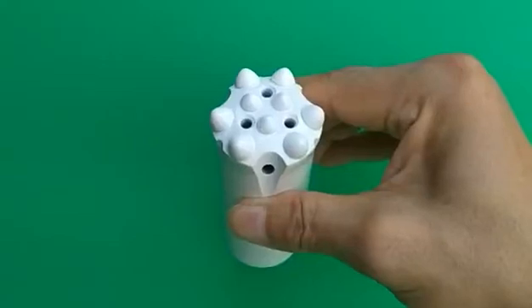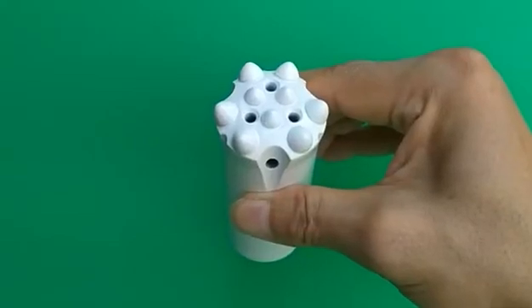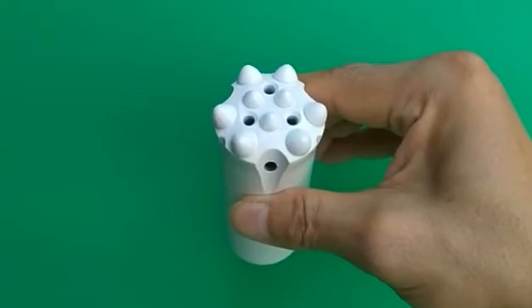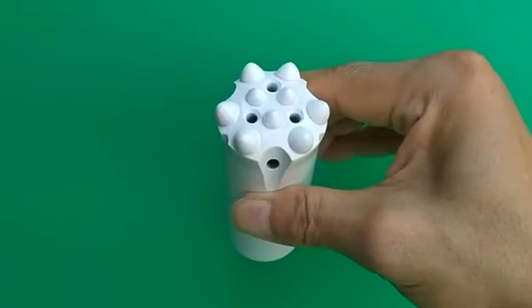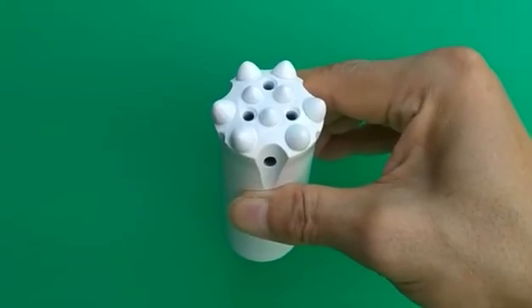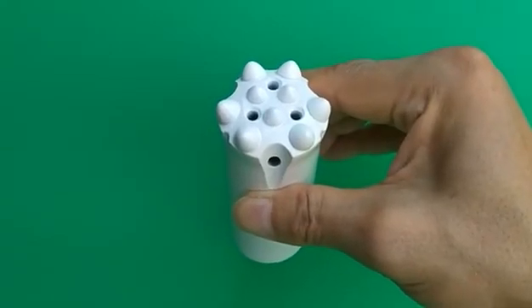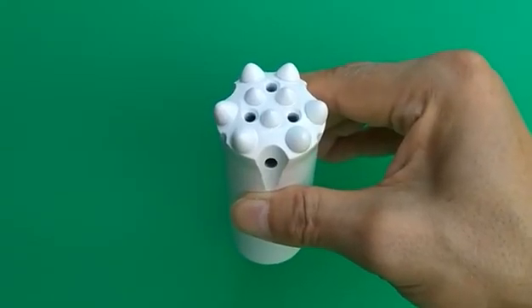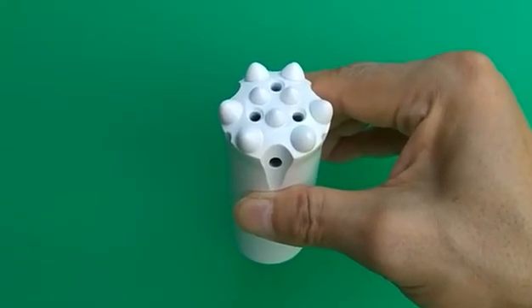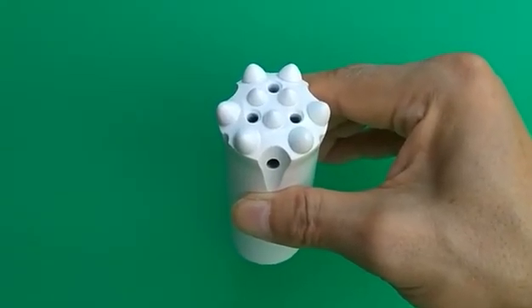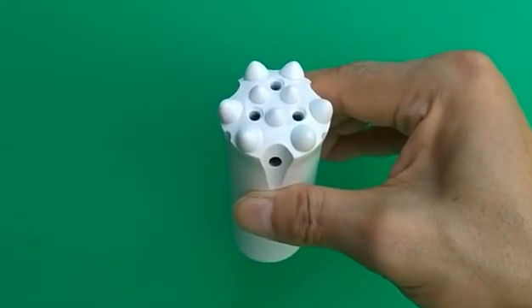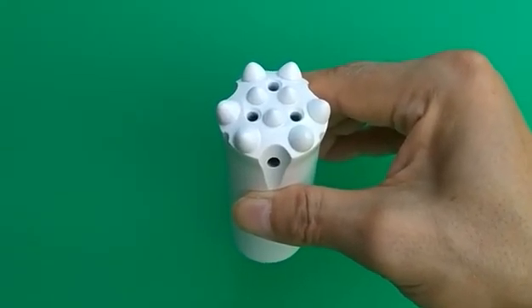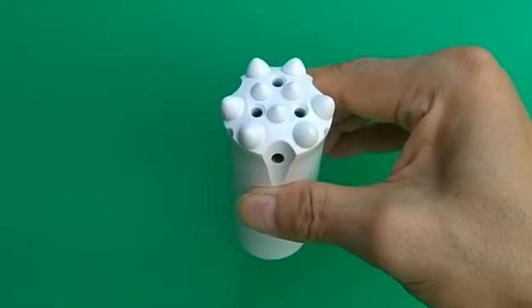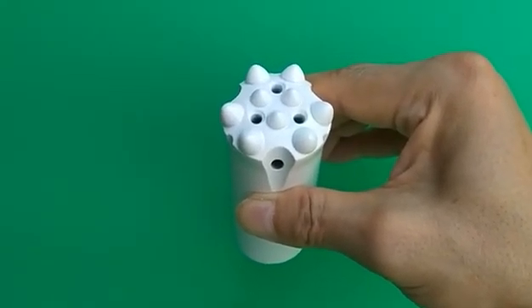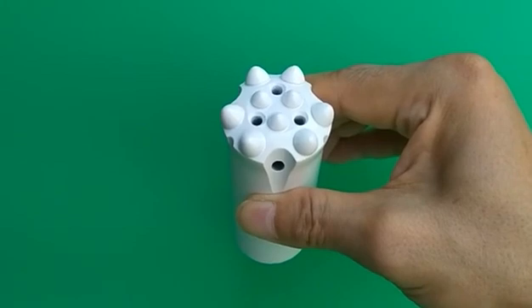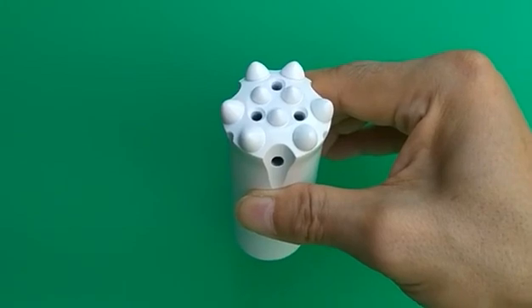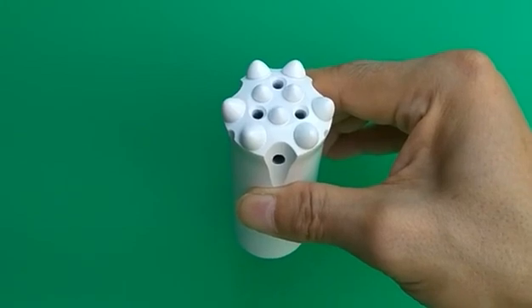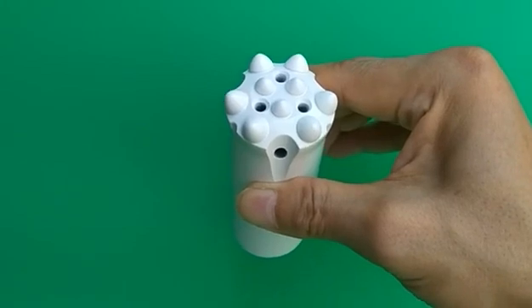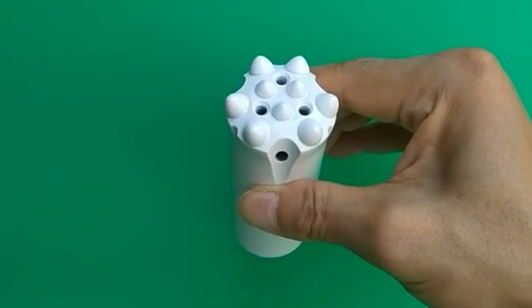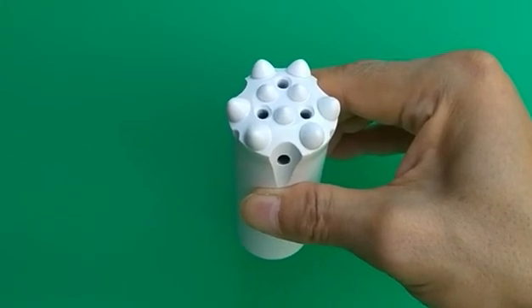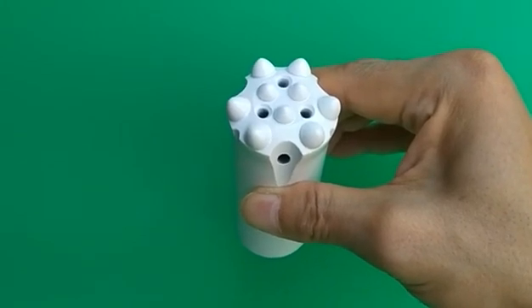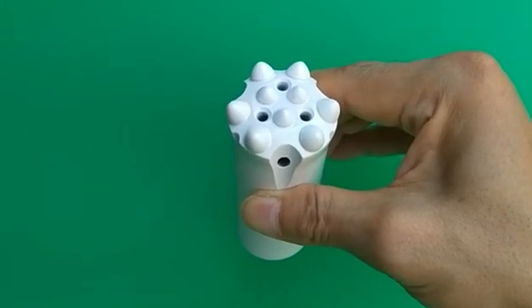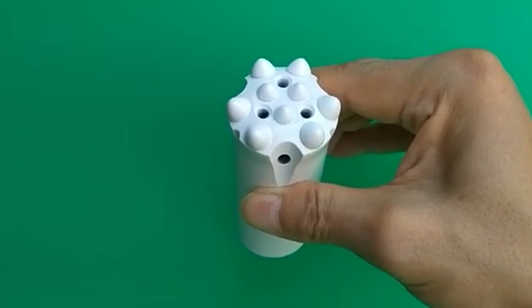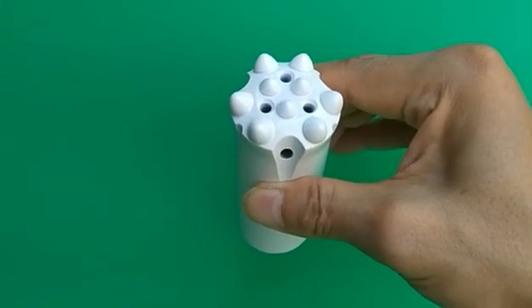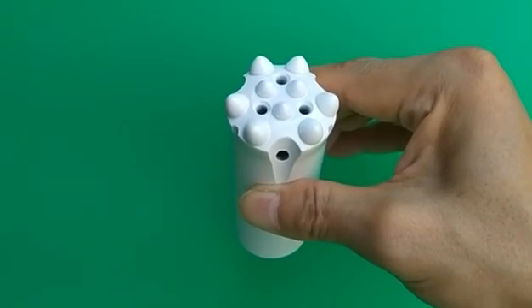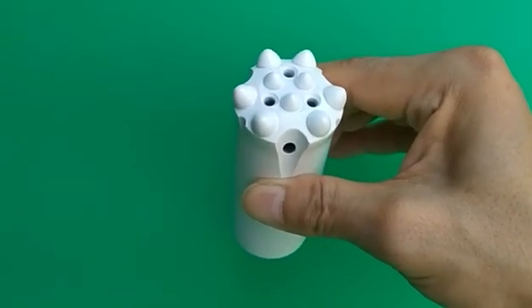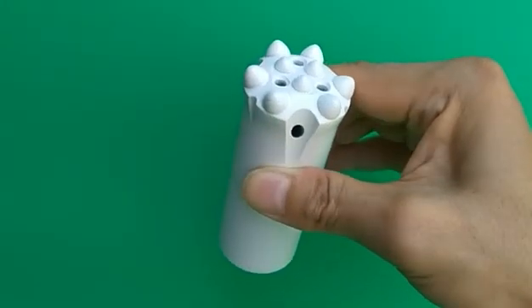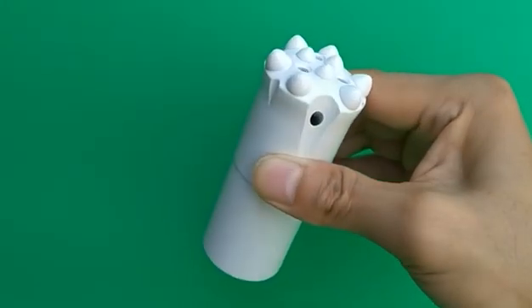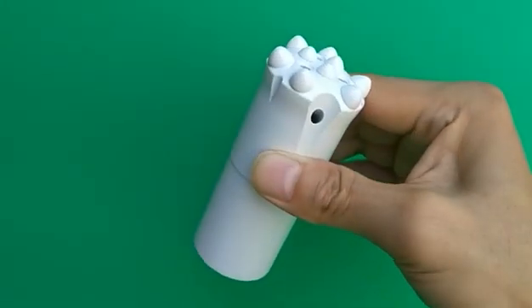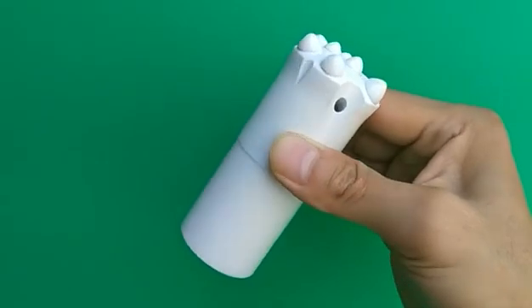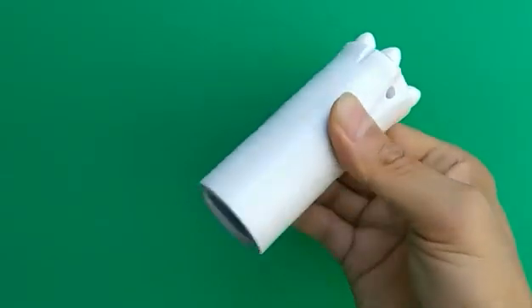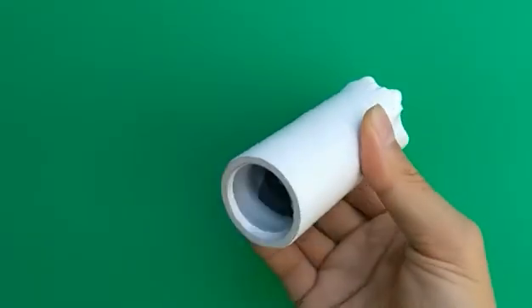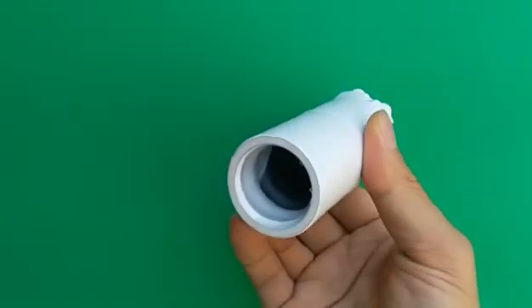Welcome to the broadcast of our rock drilling tools. This is a nine button bit. Diameter is 45 millimeters. The thread is R32.